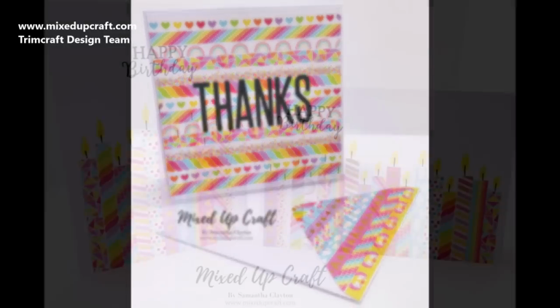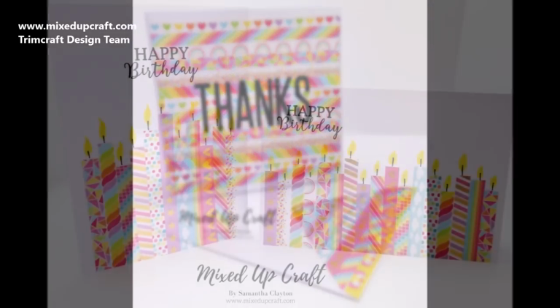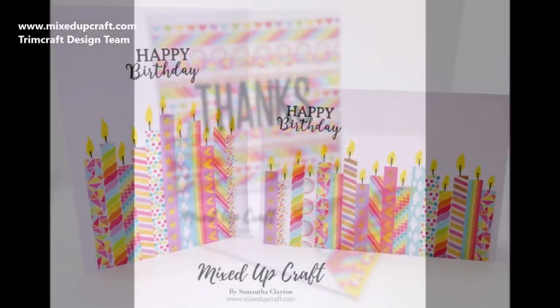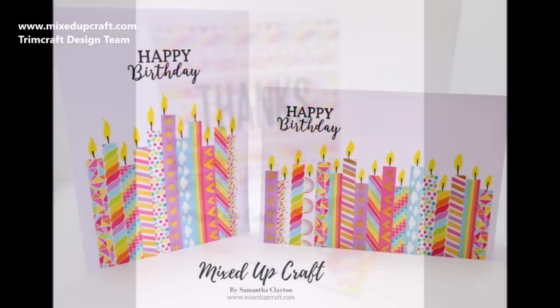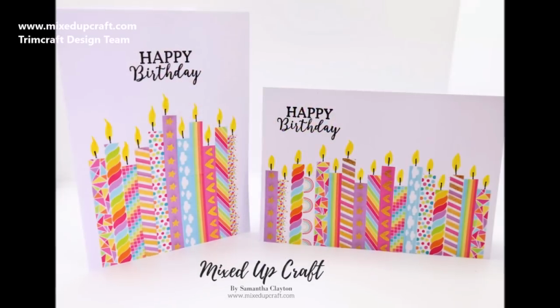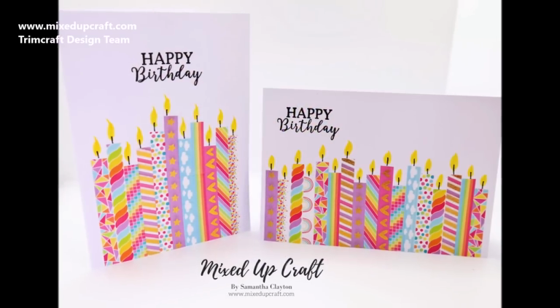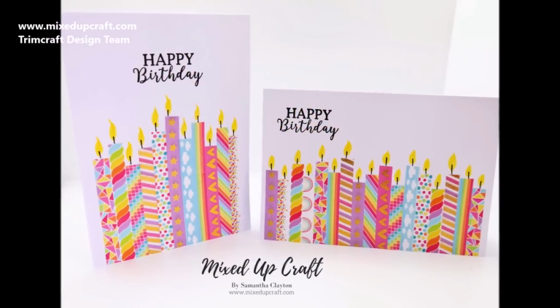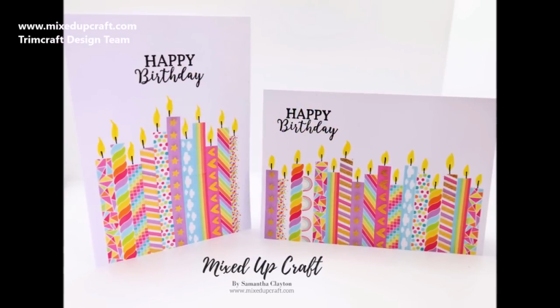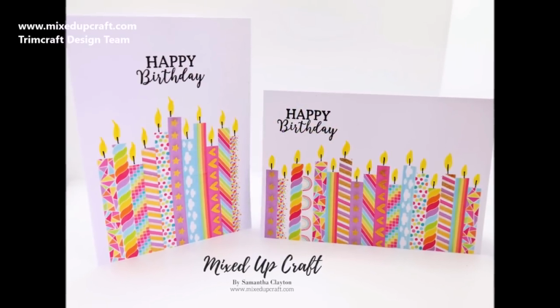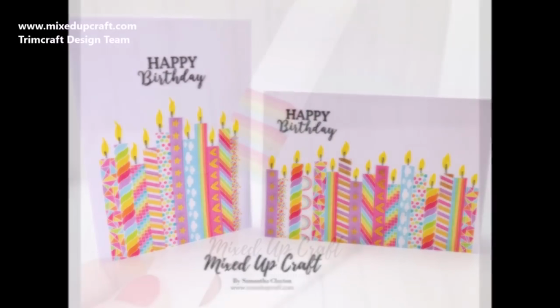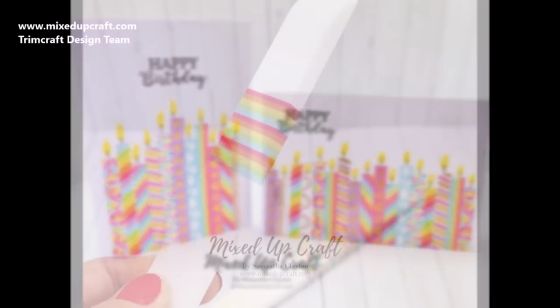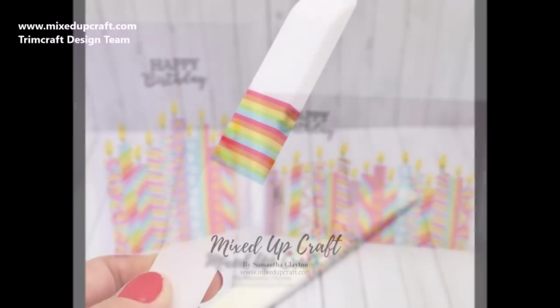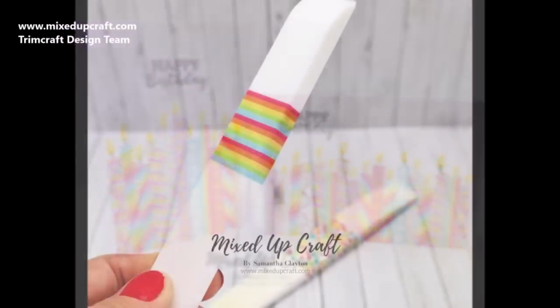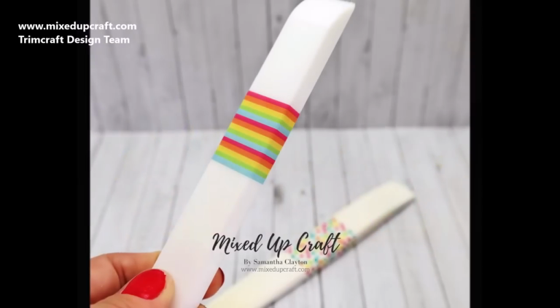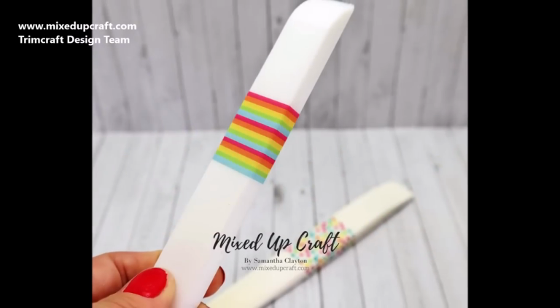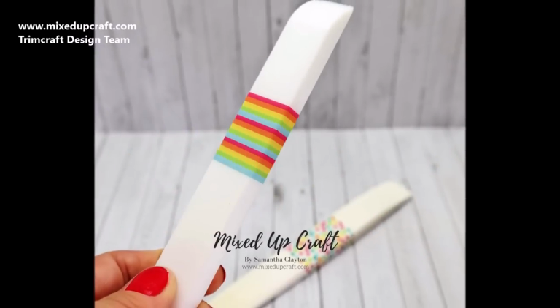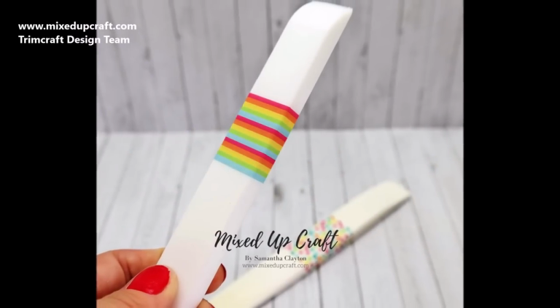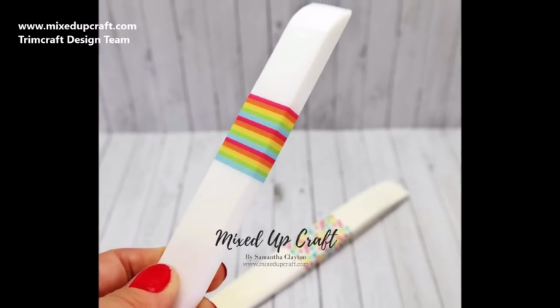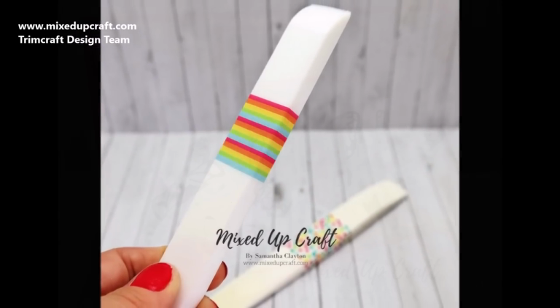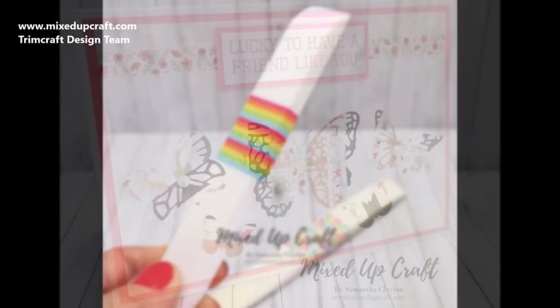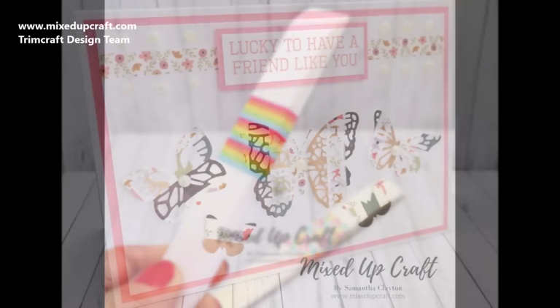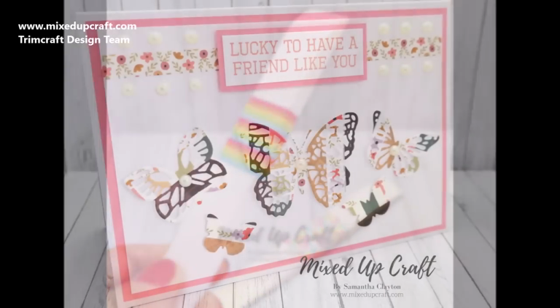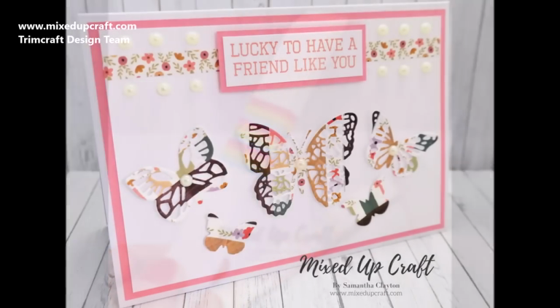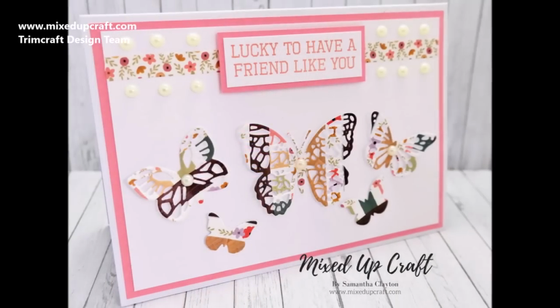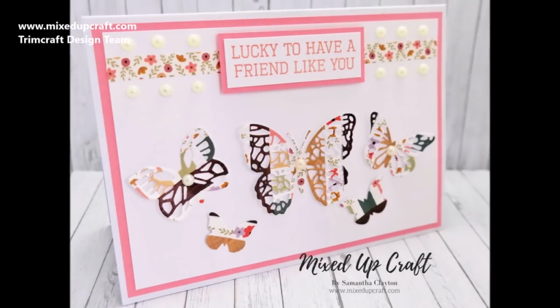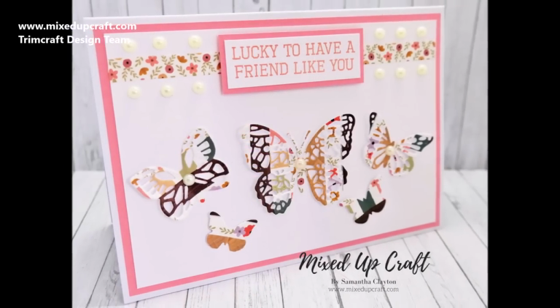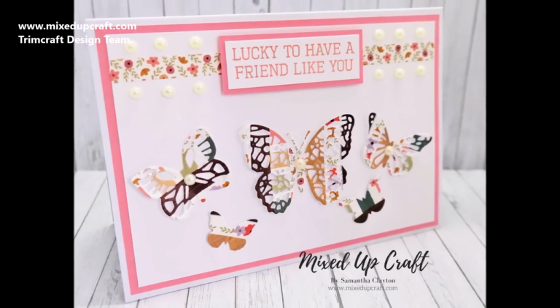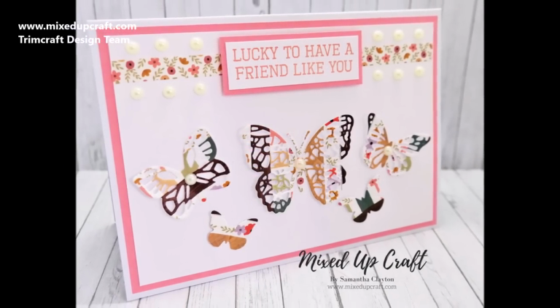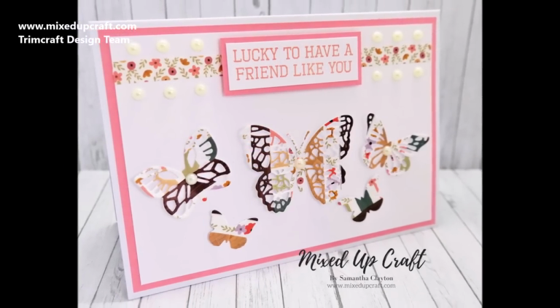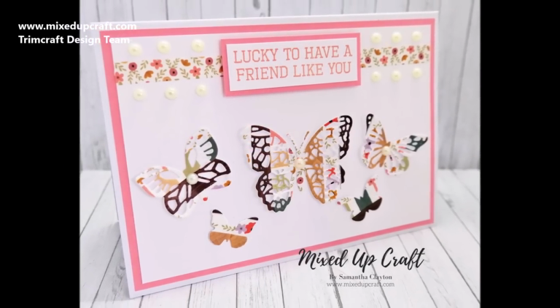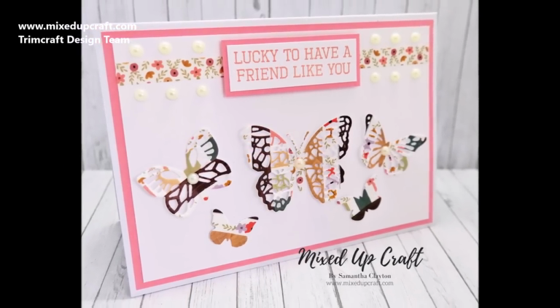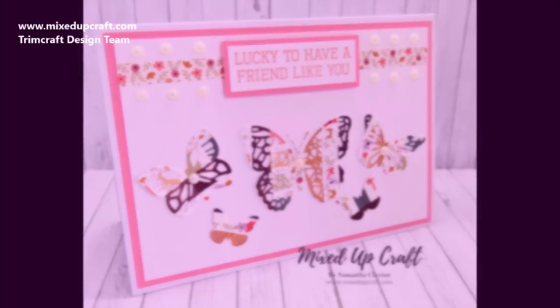I hope this has inspired you and encouraged you to go and get your washi tapes out and make some lovely cards and projects. Until next time, I'll see you soon. Thanks for watching — bye!